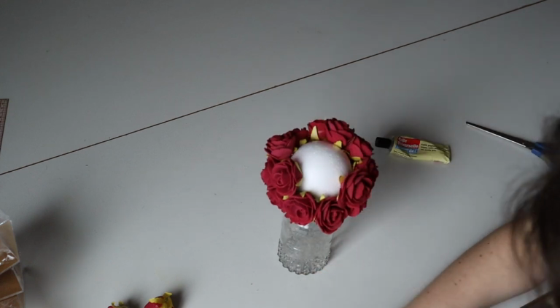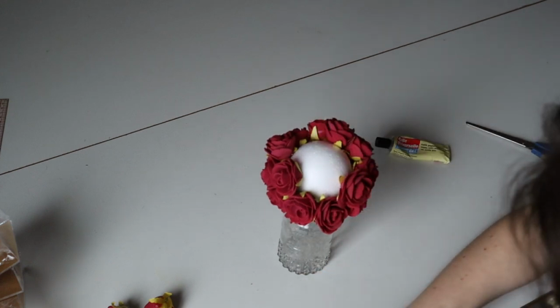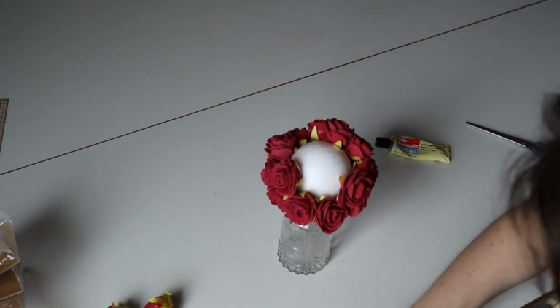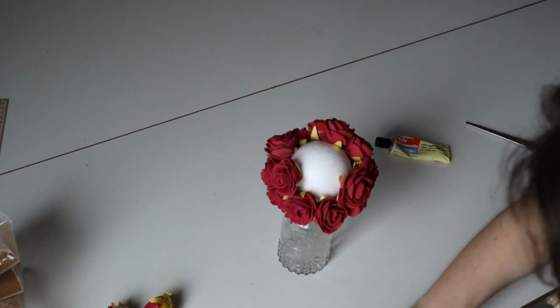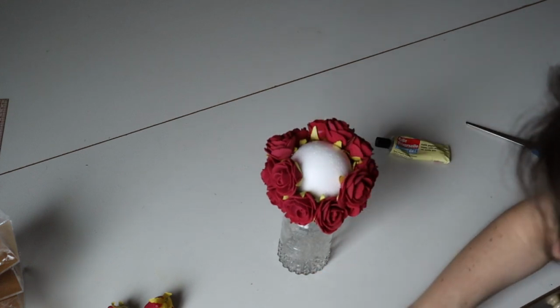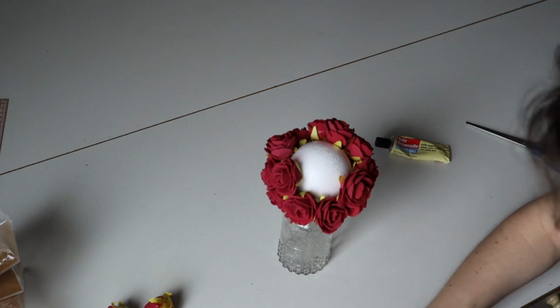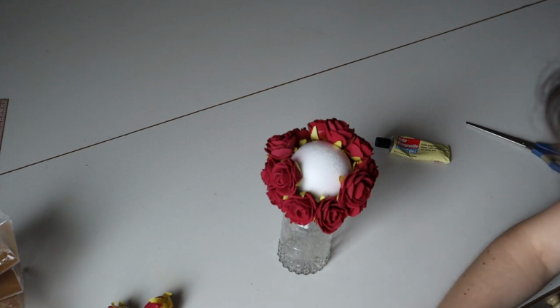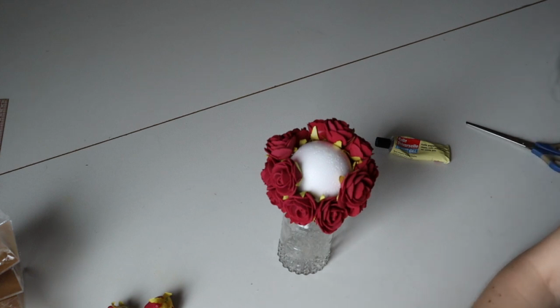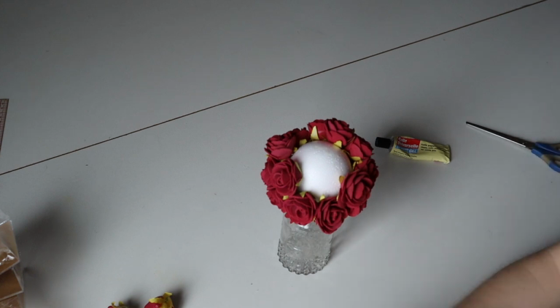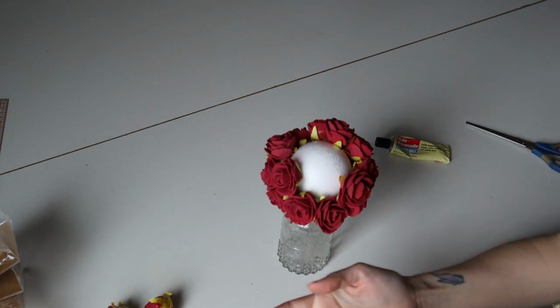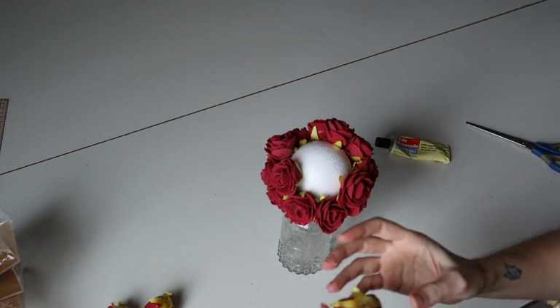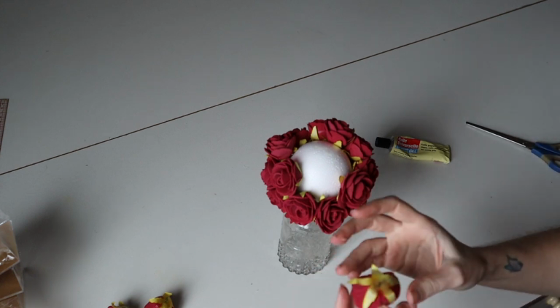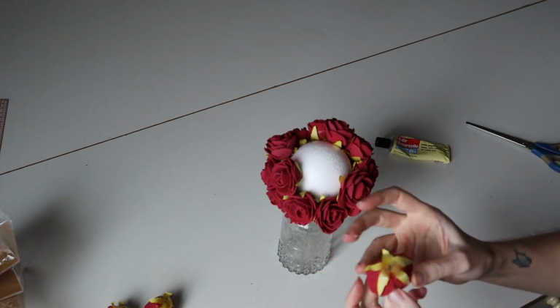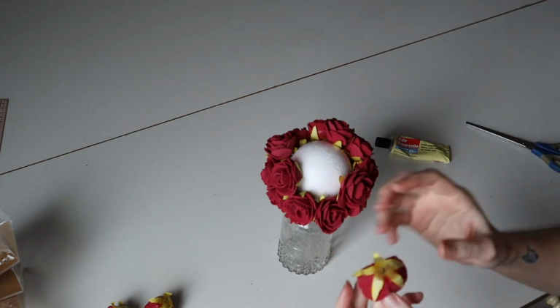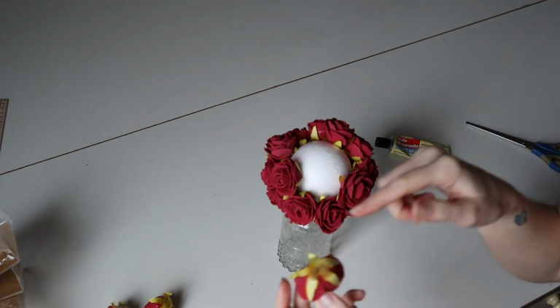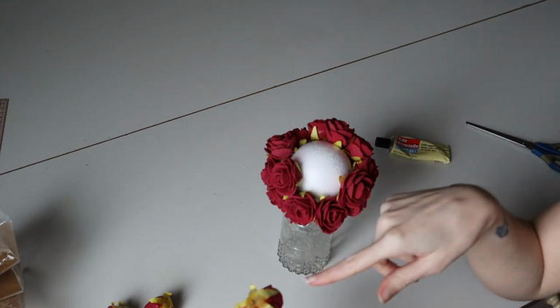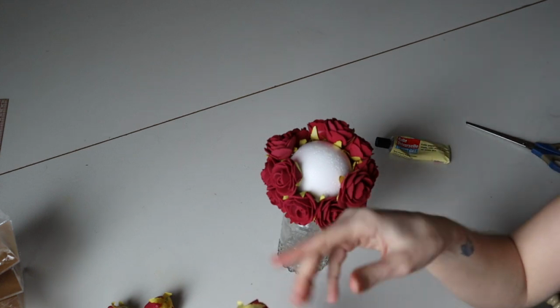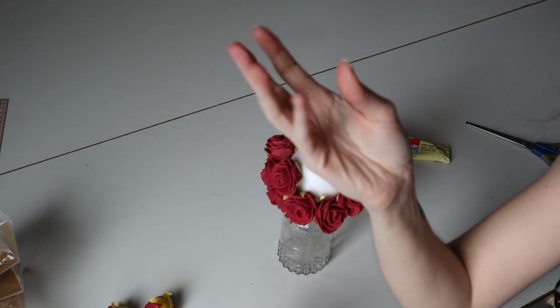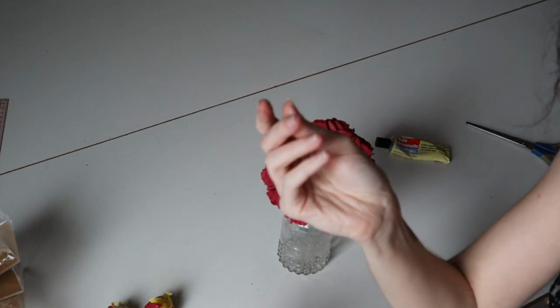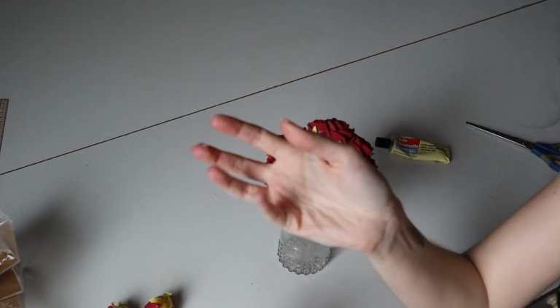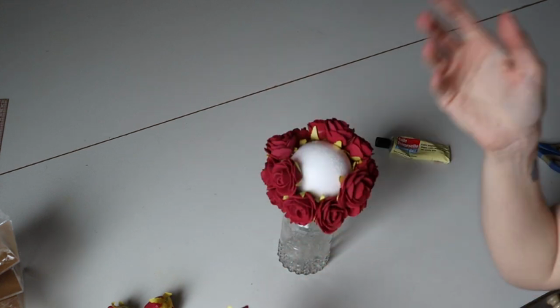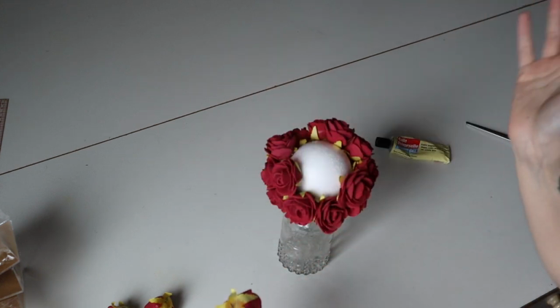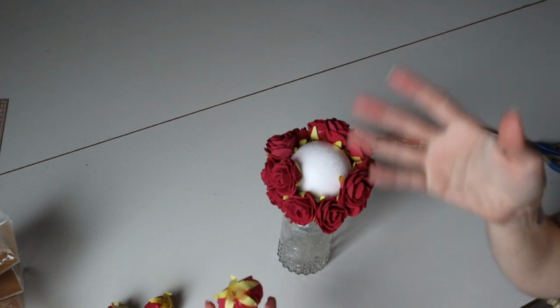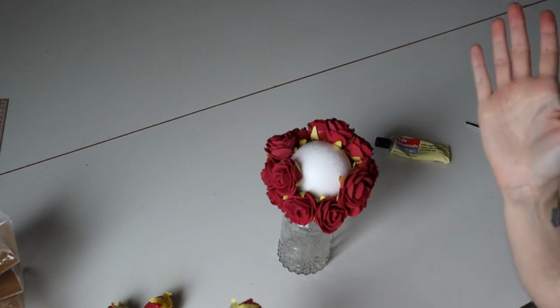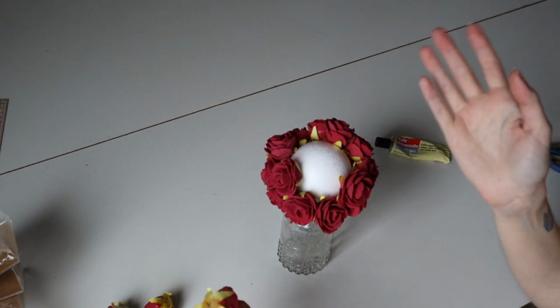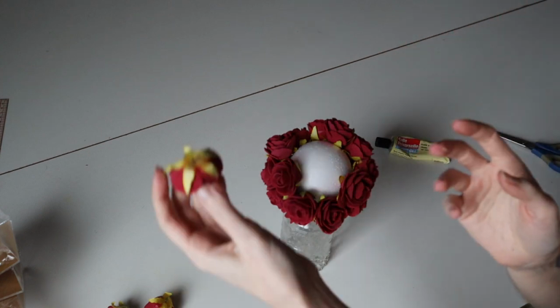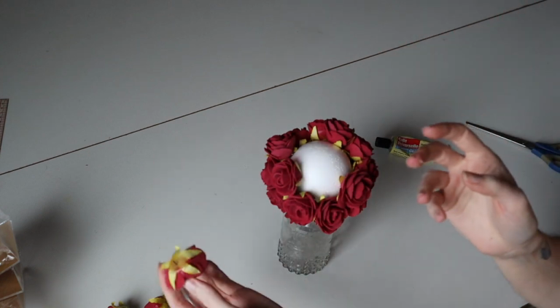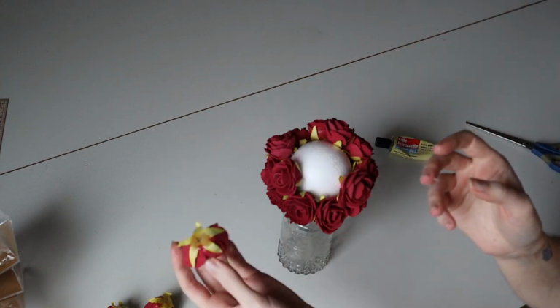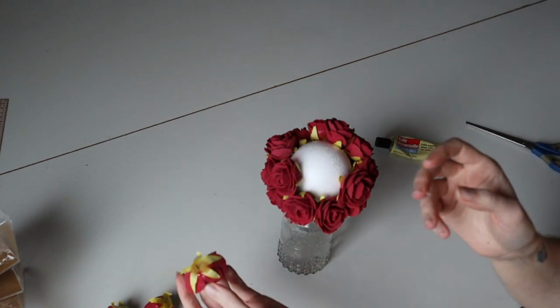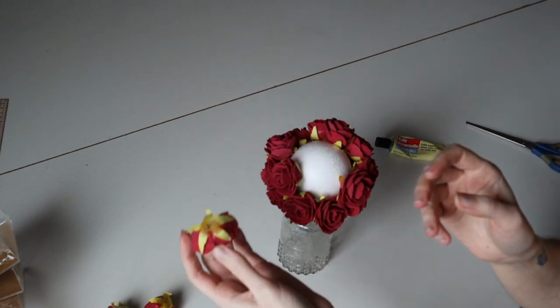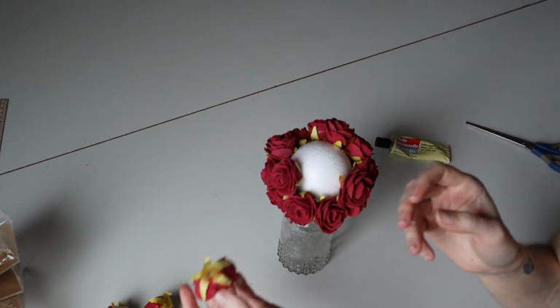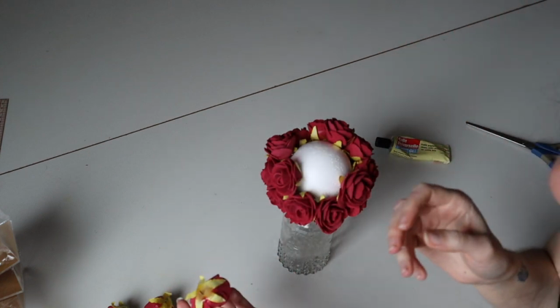I have threads of glue that go on here and on my fingers, and when I'm moving my hands, this moves with me.